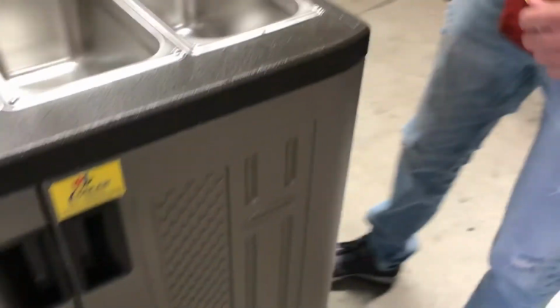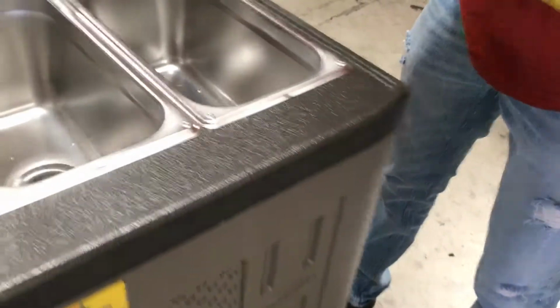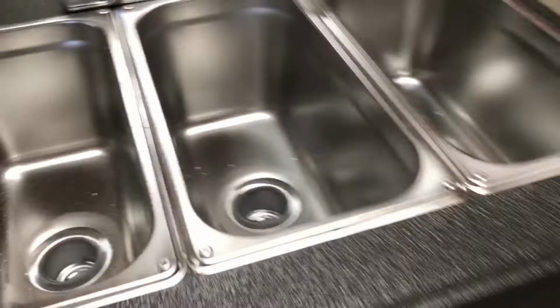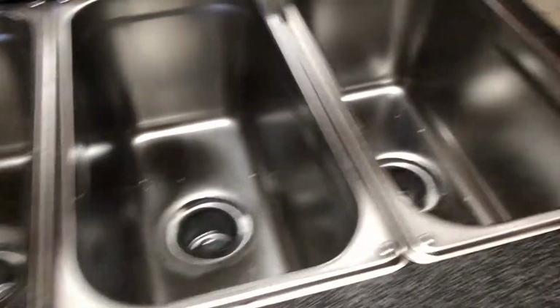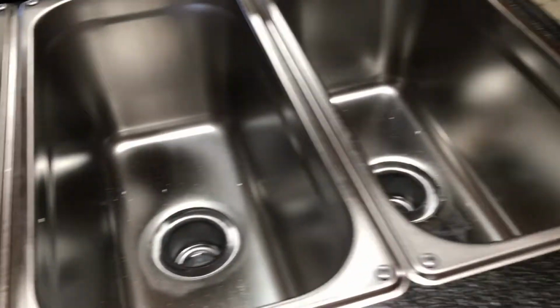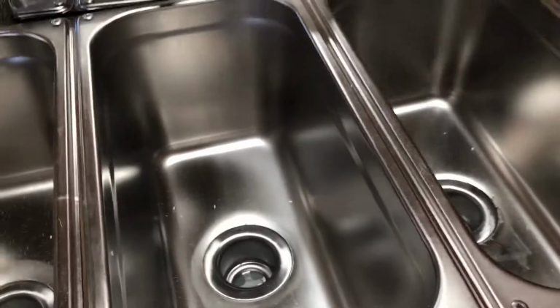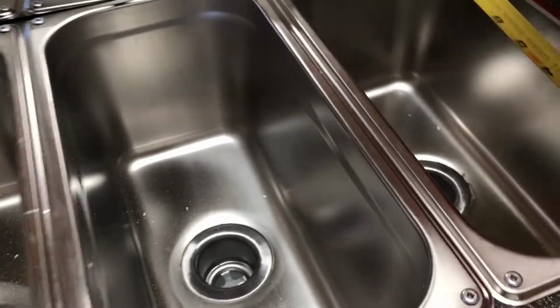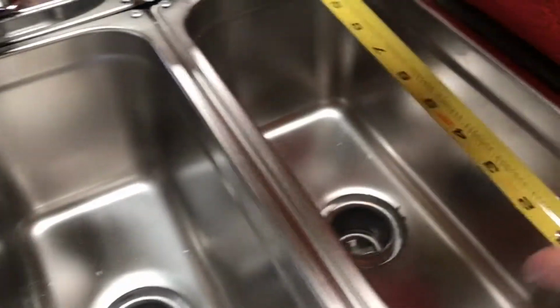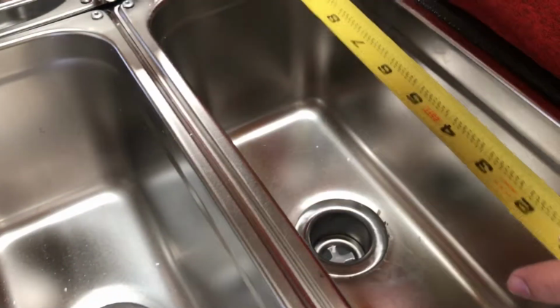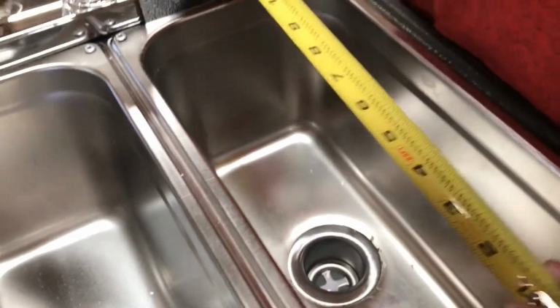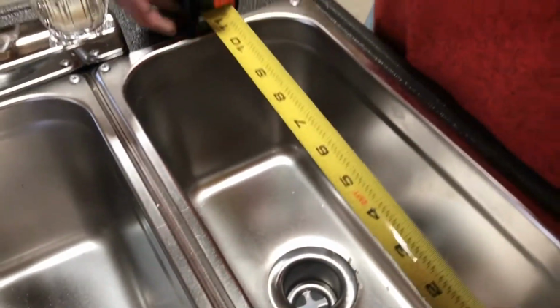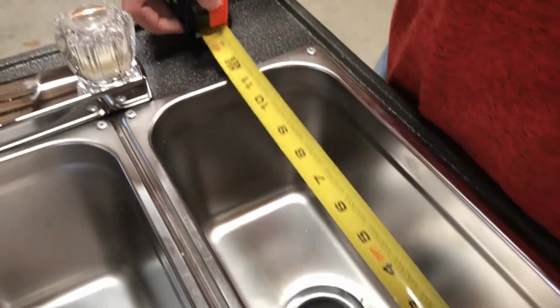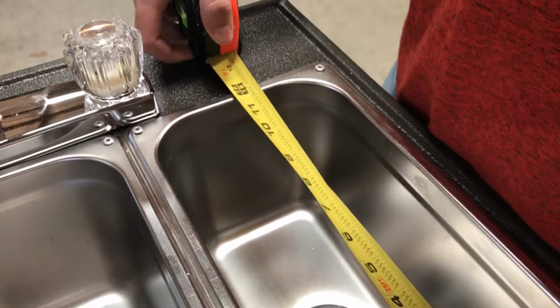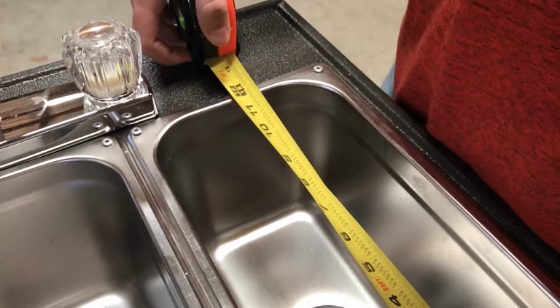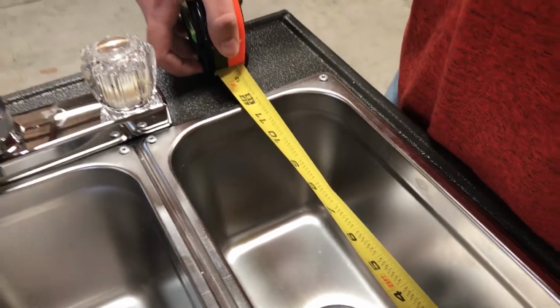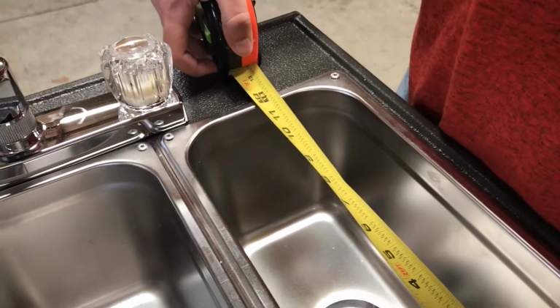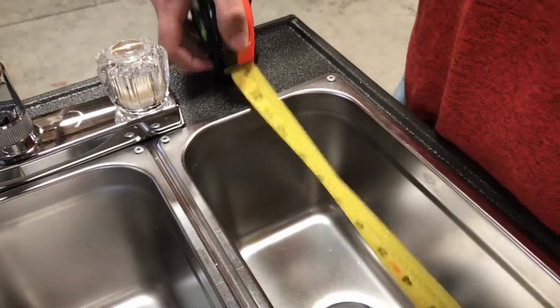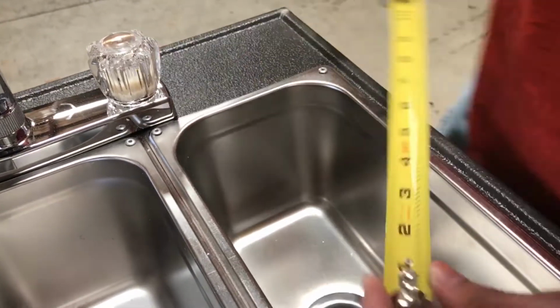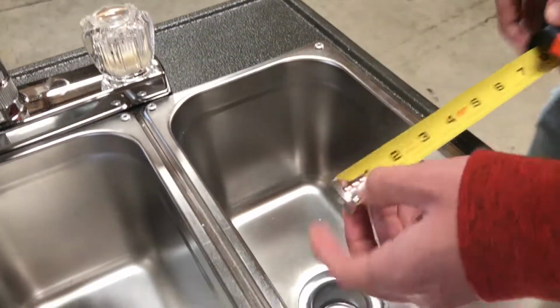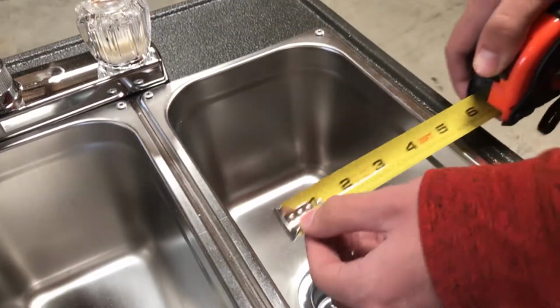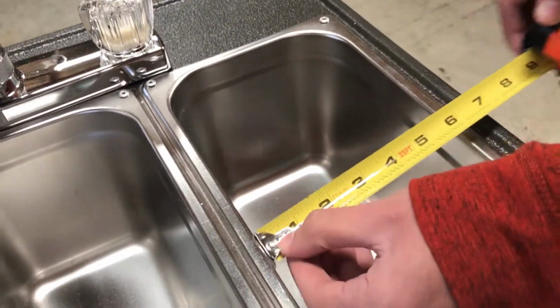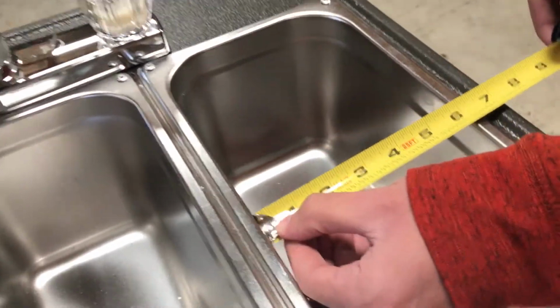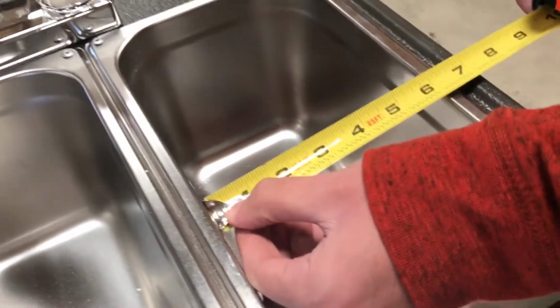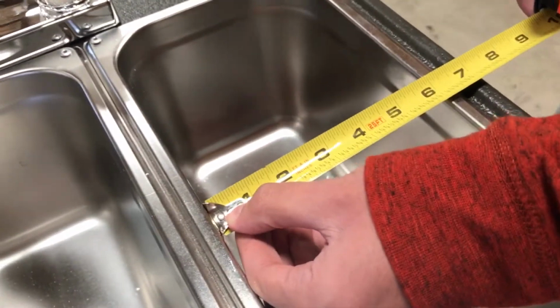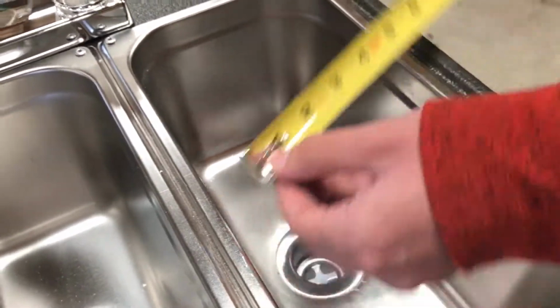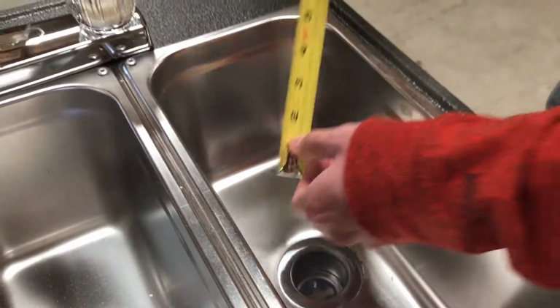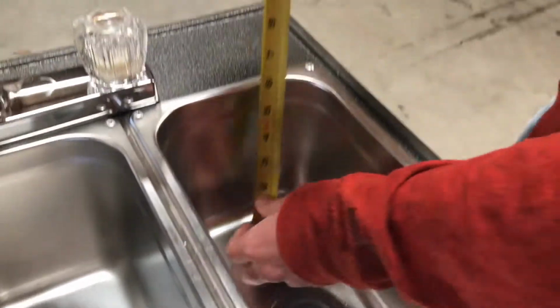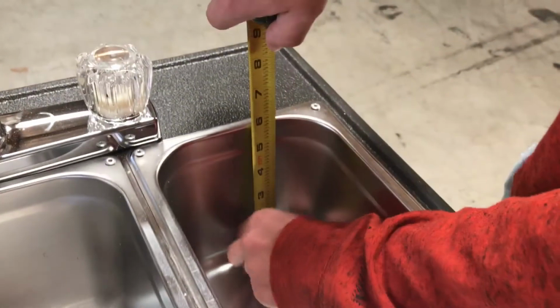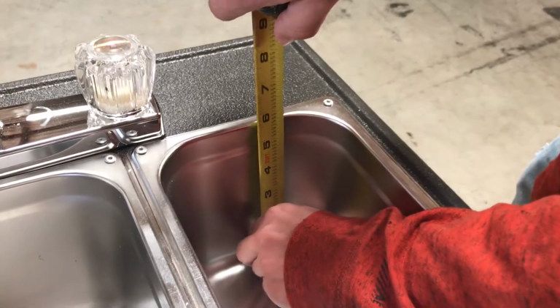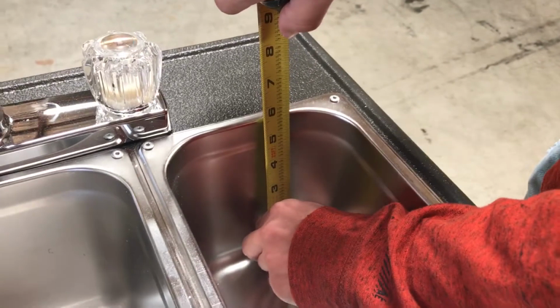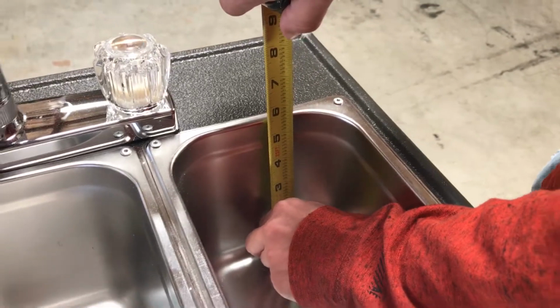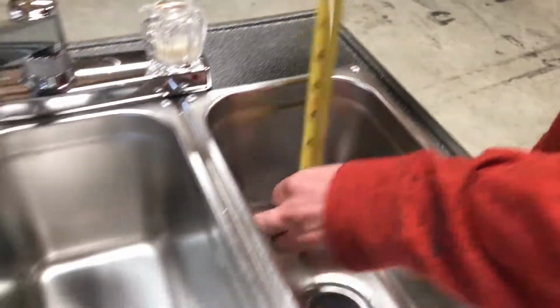Now let's give you the inside dimensions. You're looking at 12 inches by 6 inches of length, and the depth is around 6 inches as well.